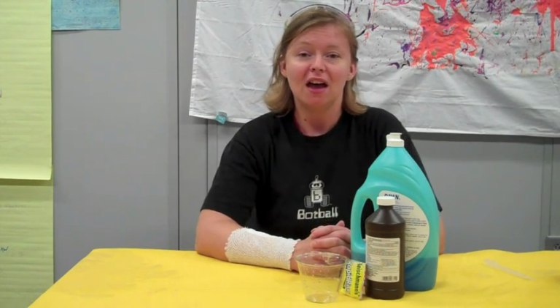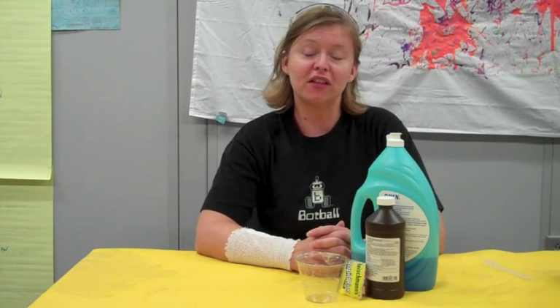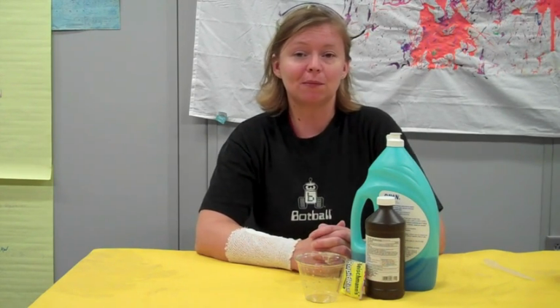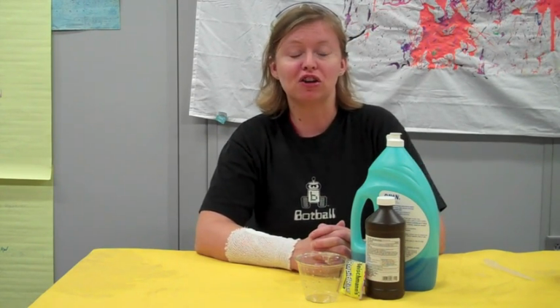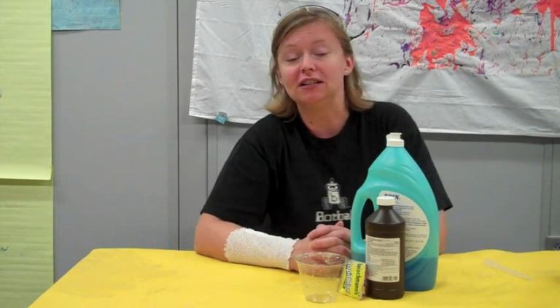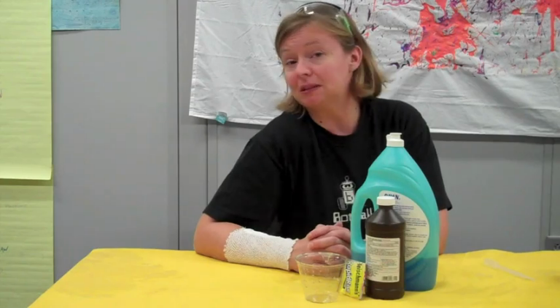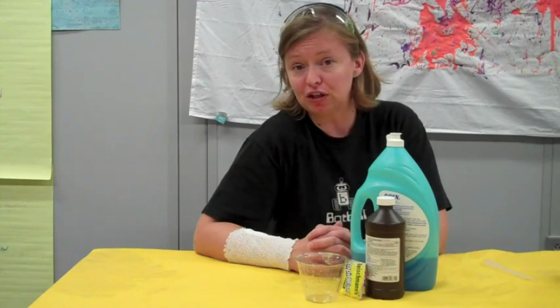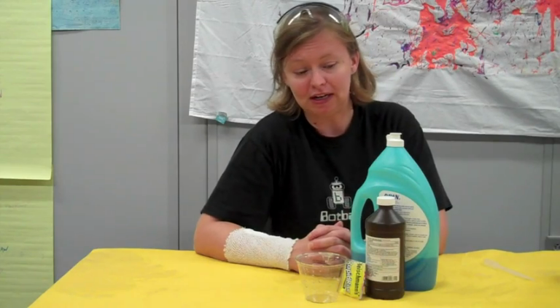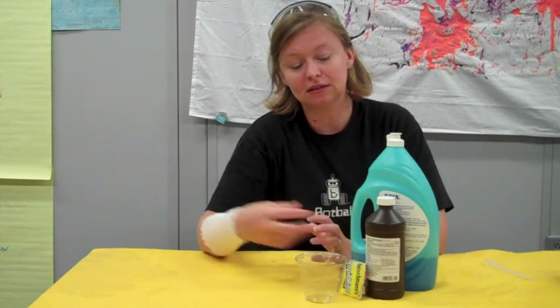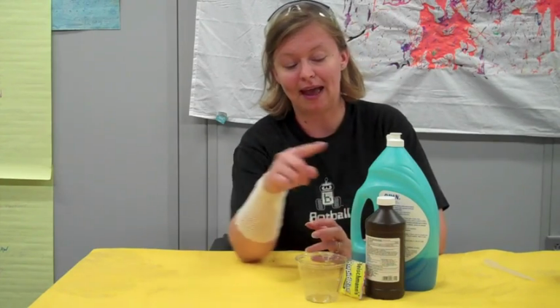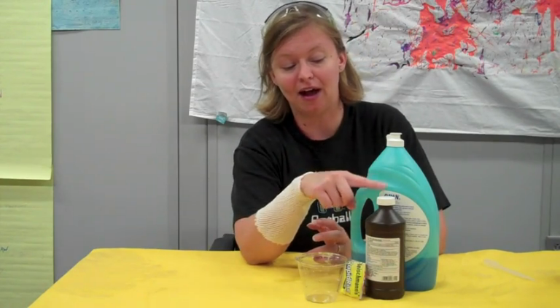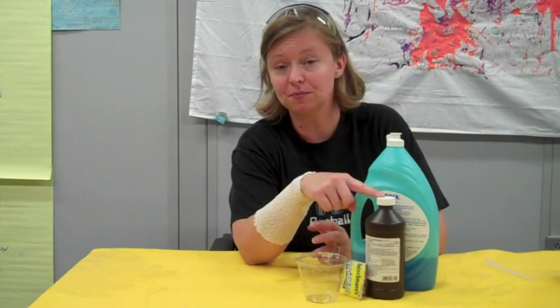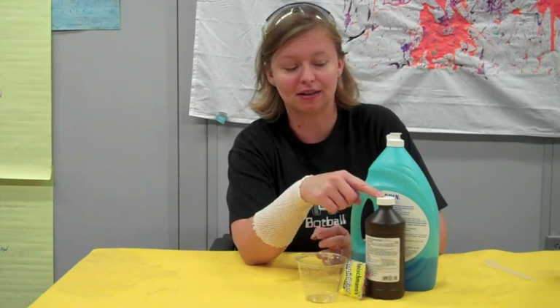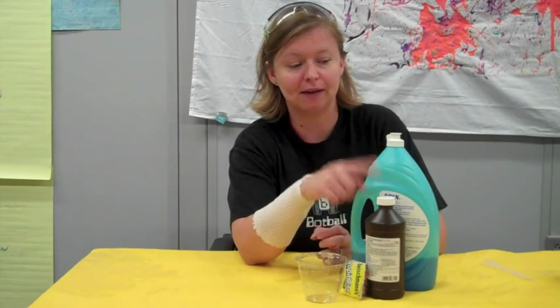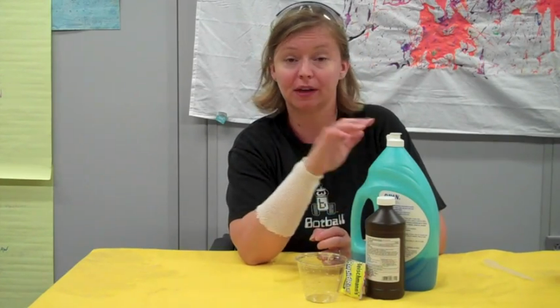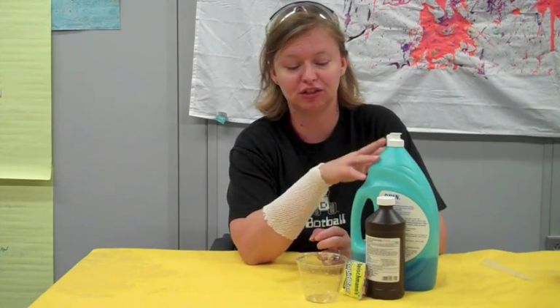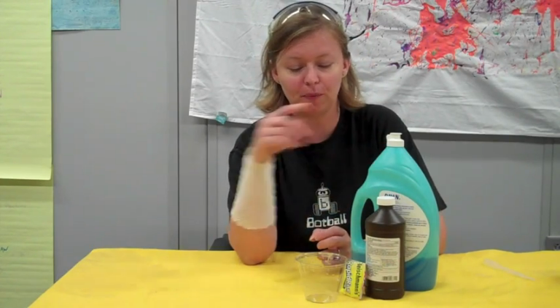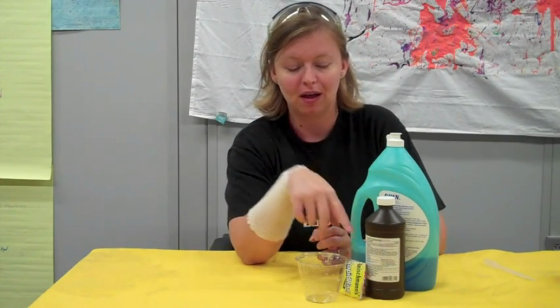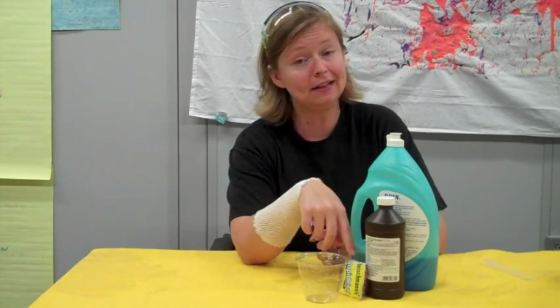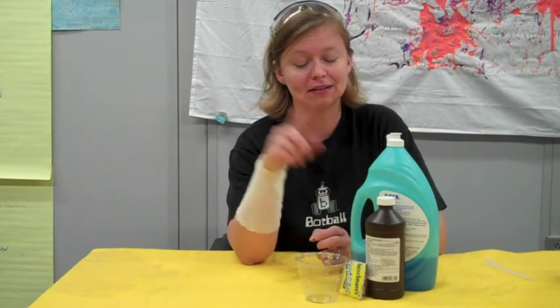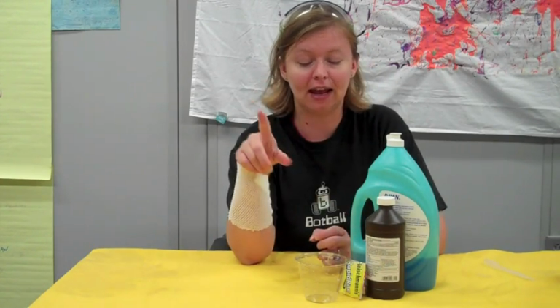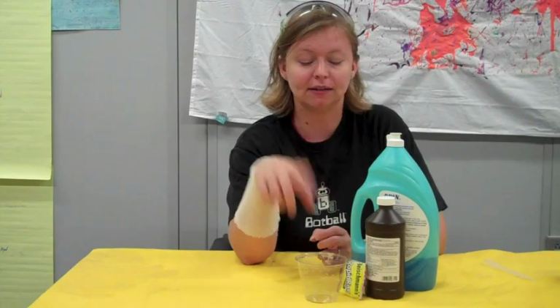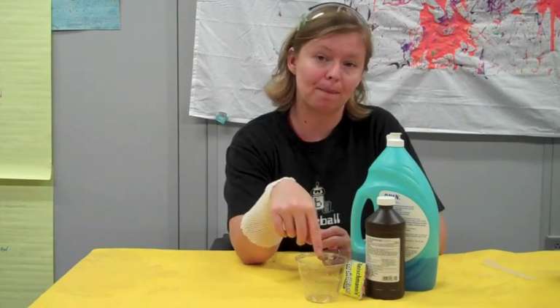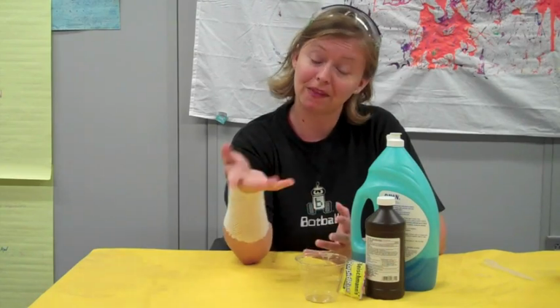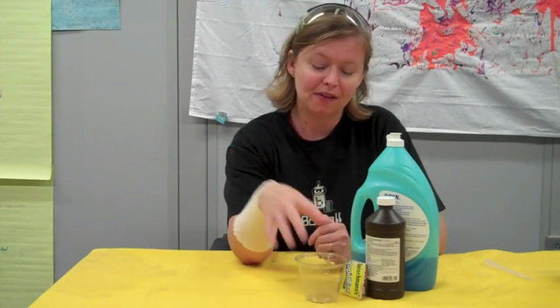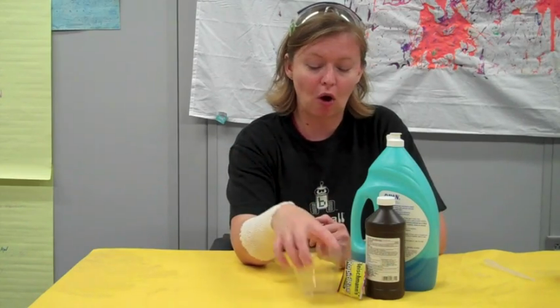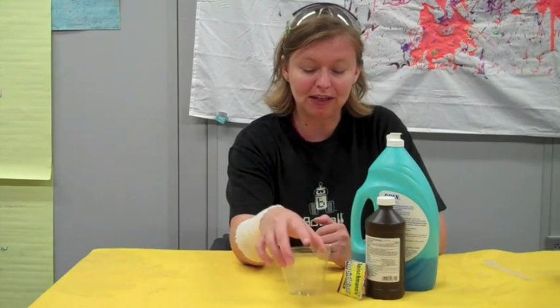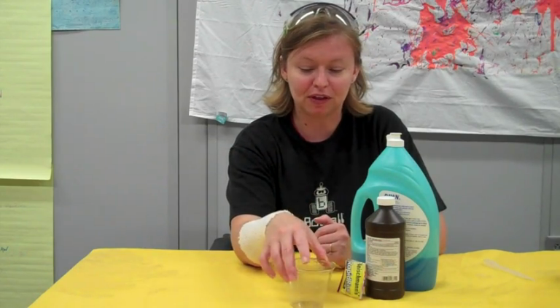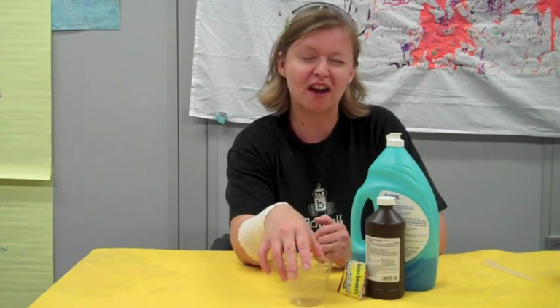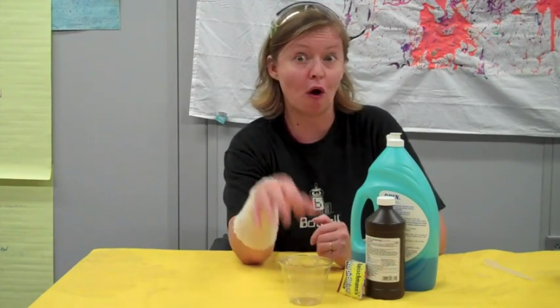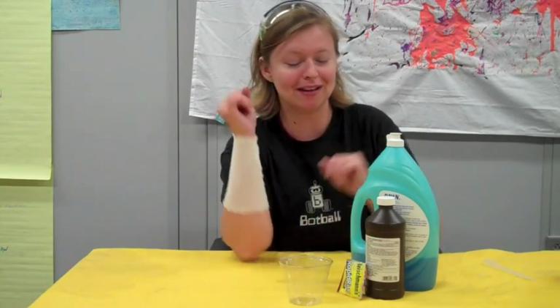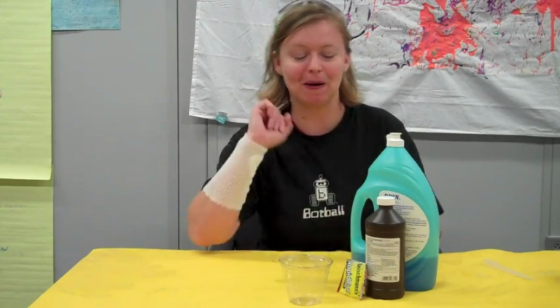For this experiment you're going to need some simple ingredients: hydrogen peroxide, dish soap, yeast, and a cup. That's all we'll need for this fun foamy experiment.